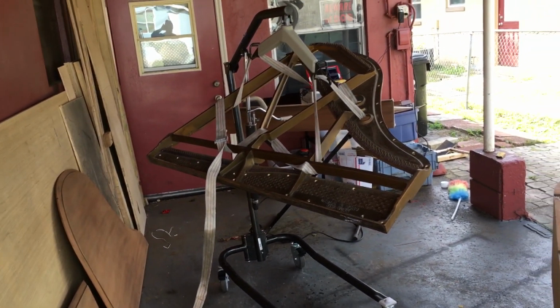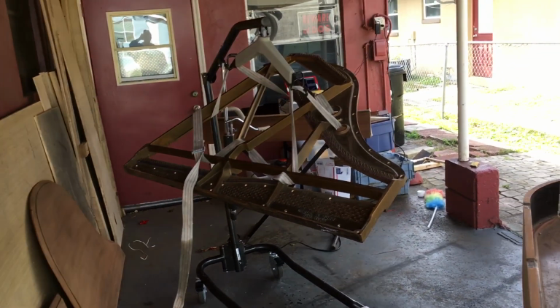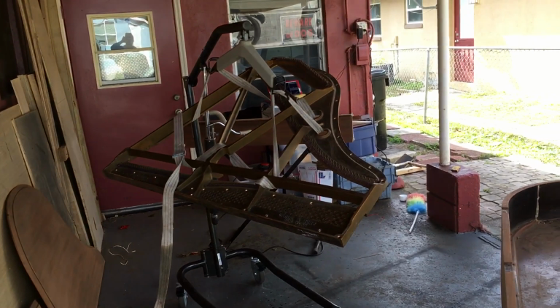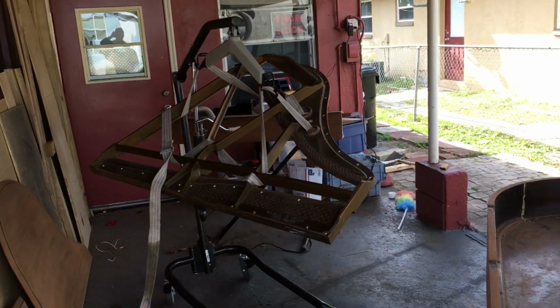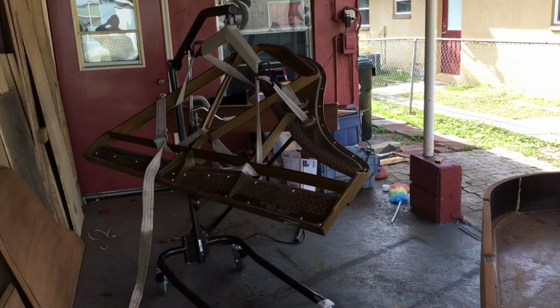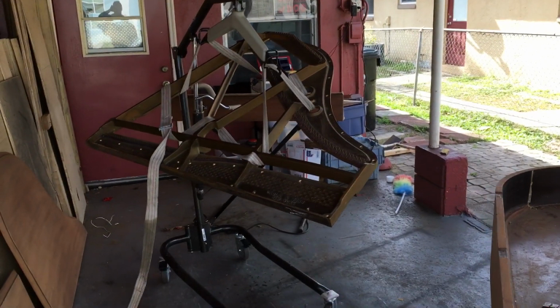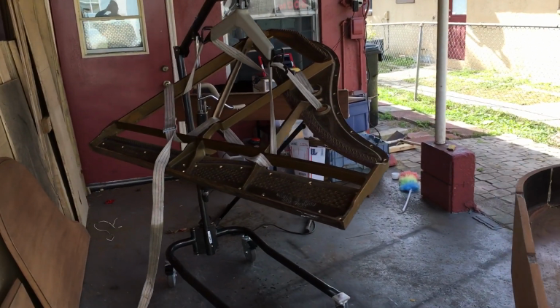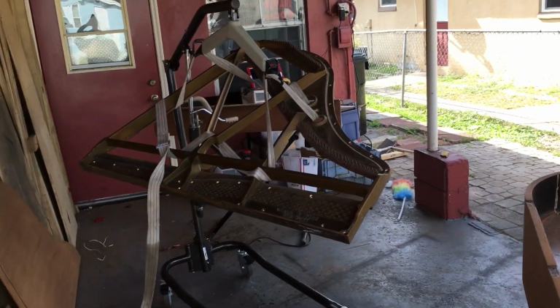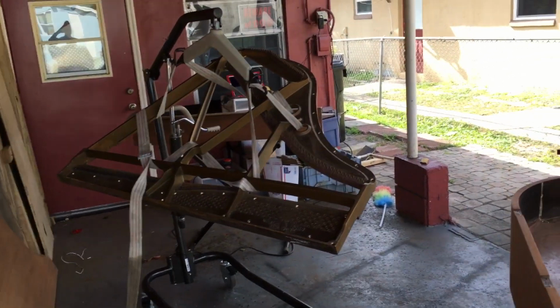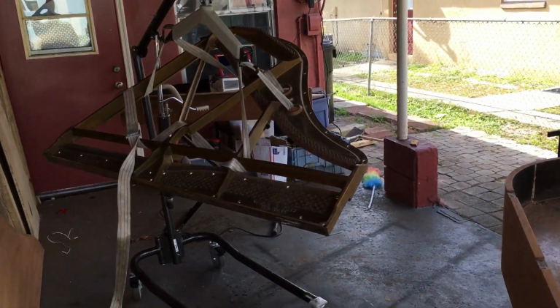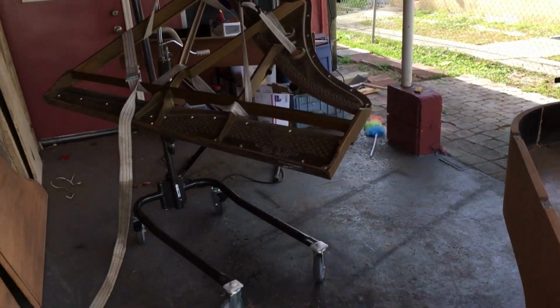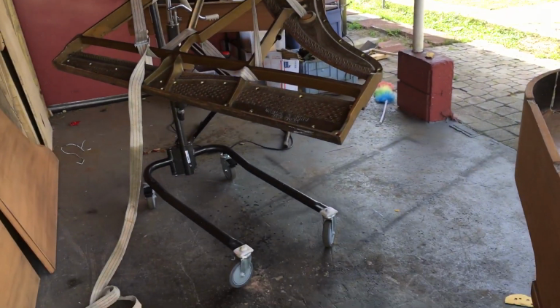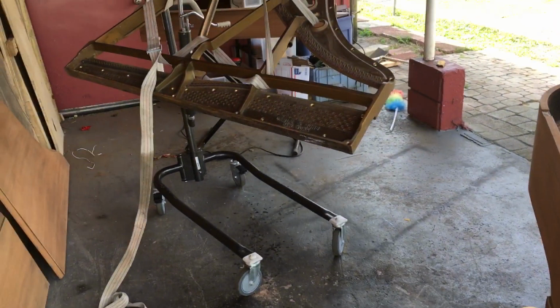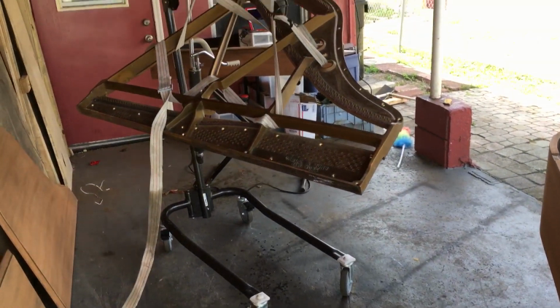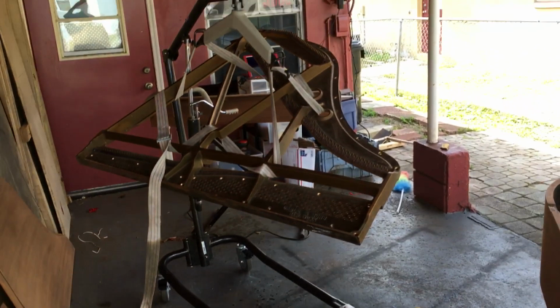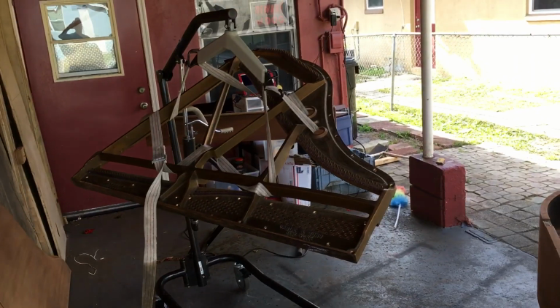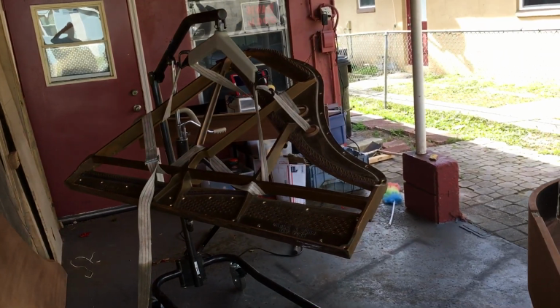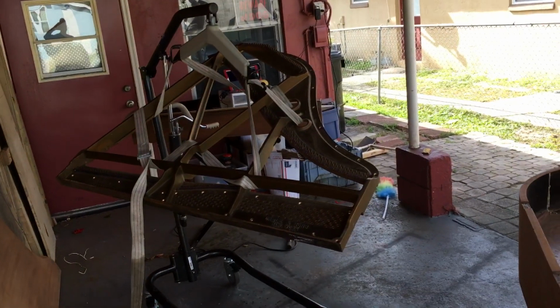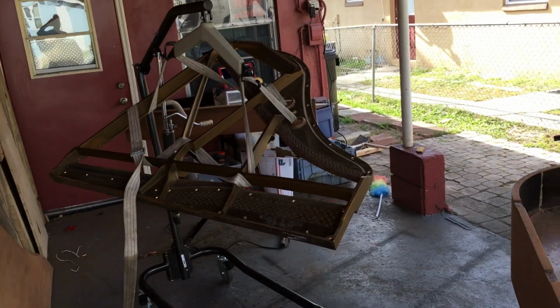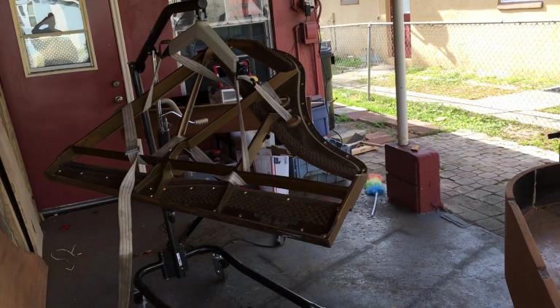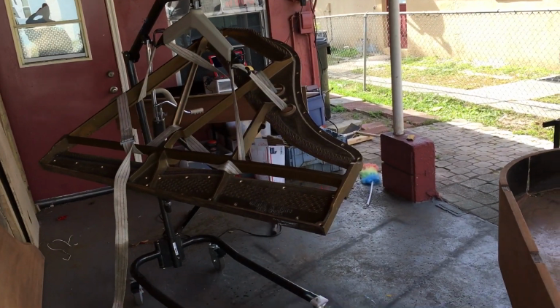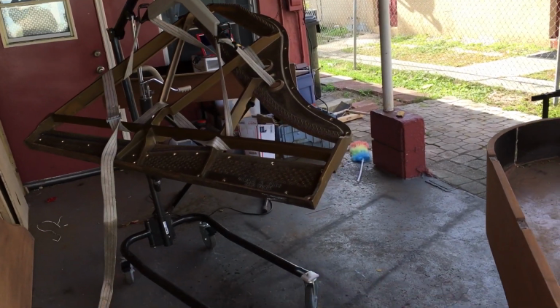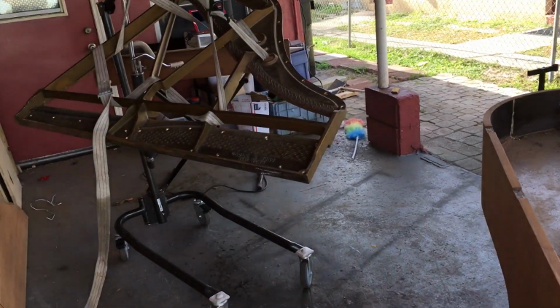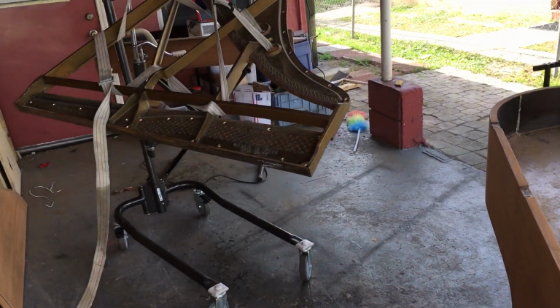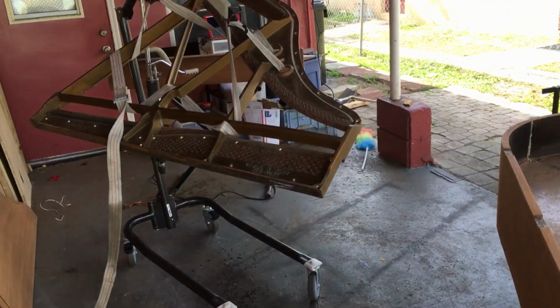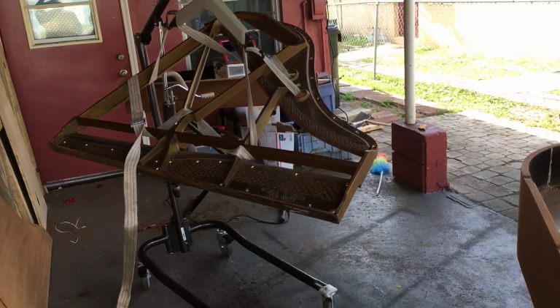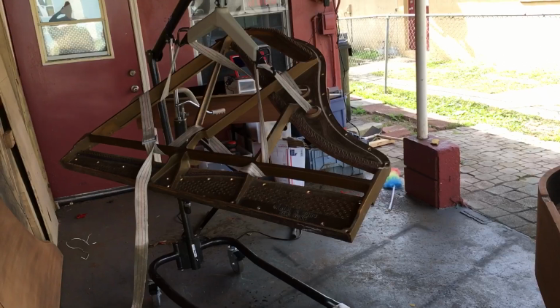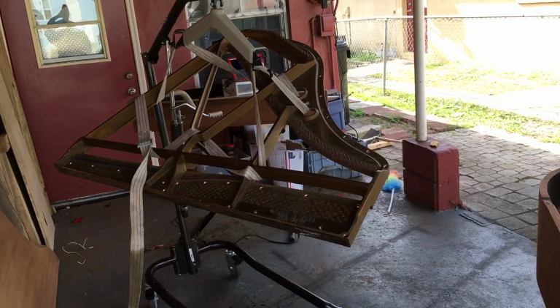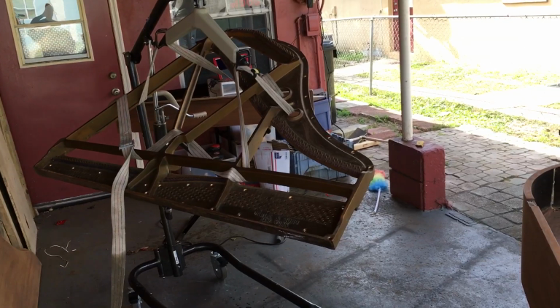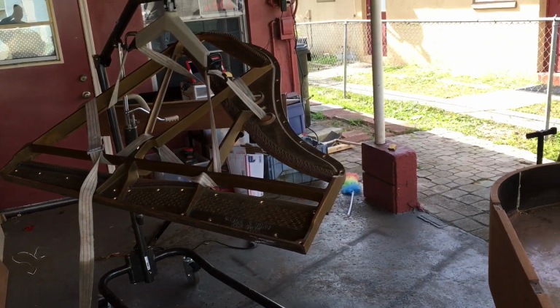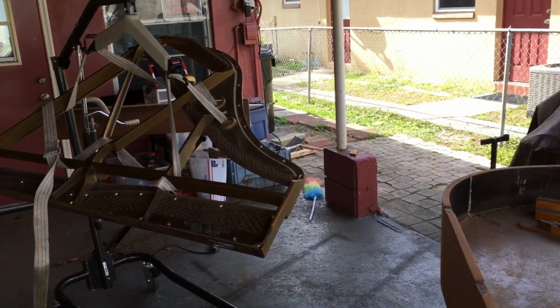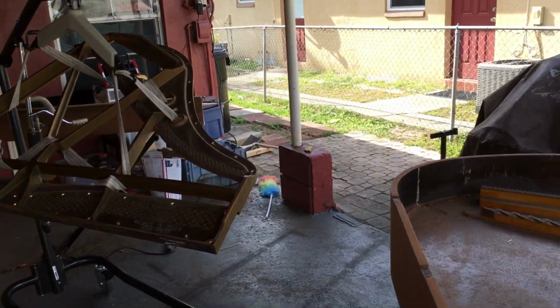That's the best 30 — probably 40 — dollars that I've ever spent, because this thing is going to help me with a lot of pianos. It is perfect.